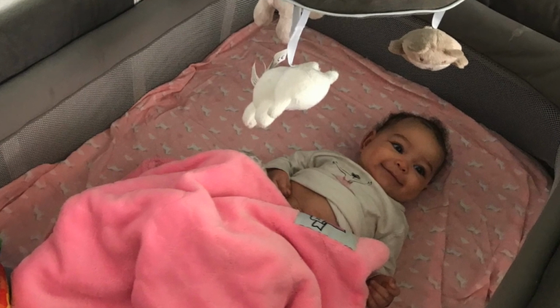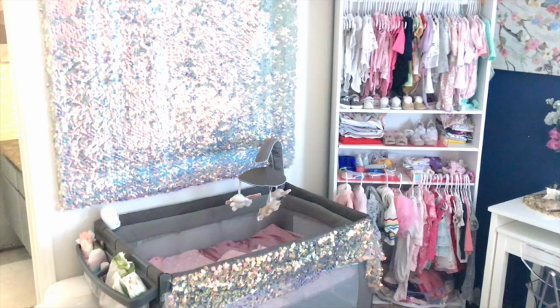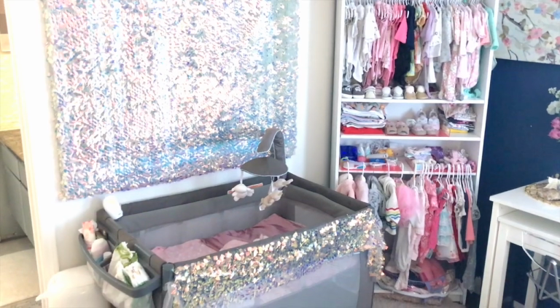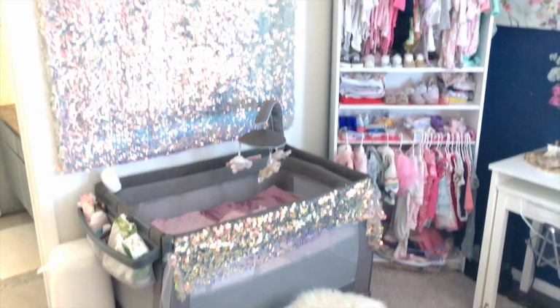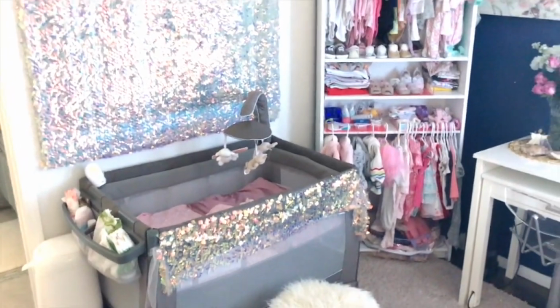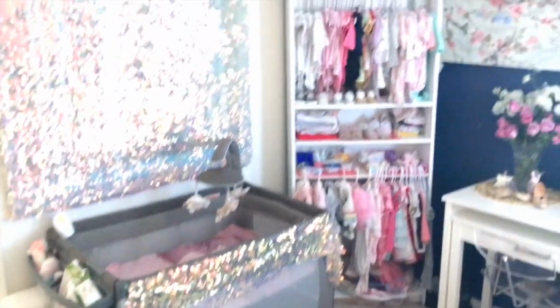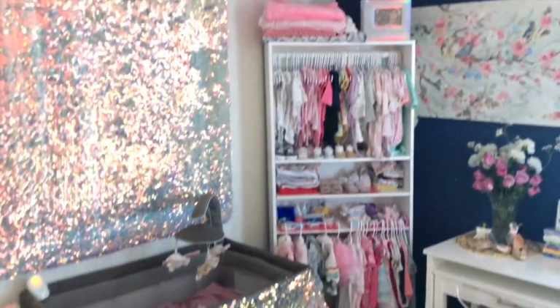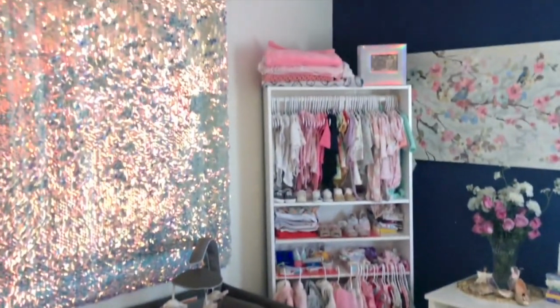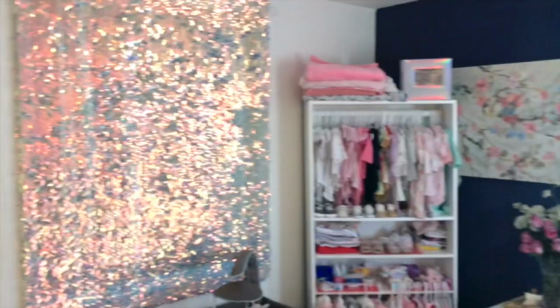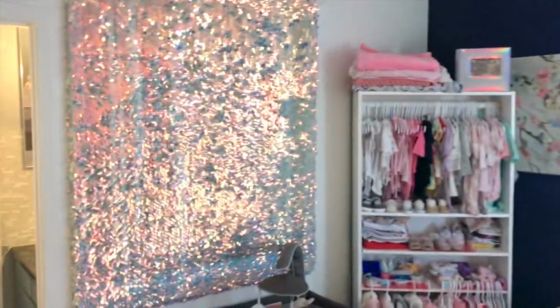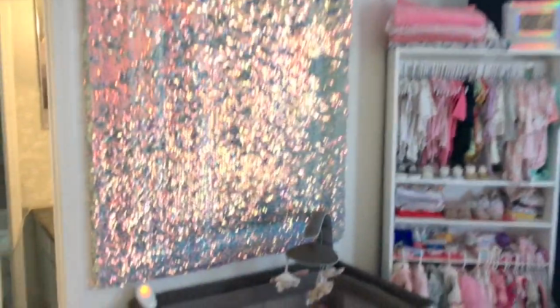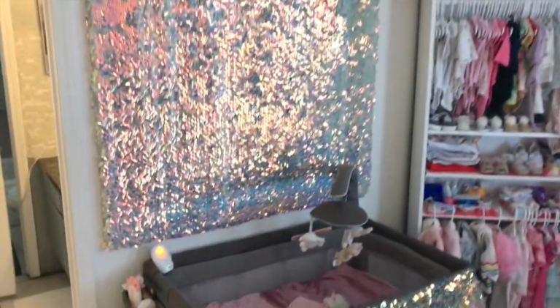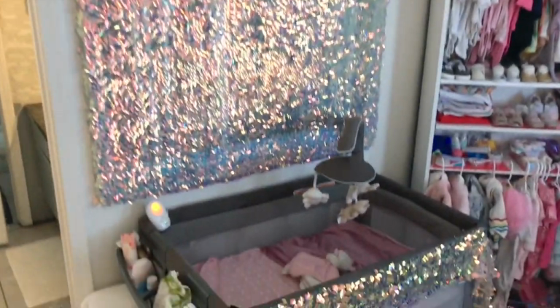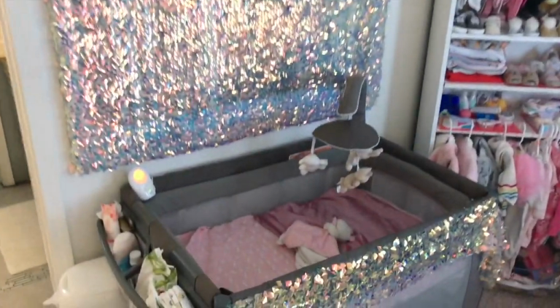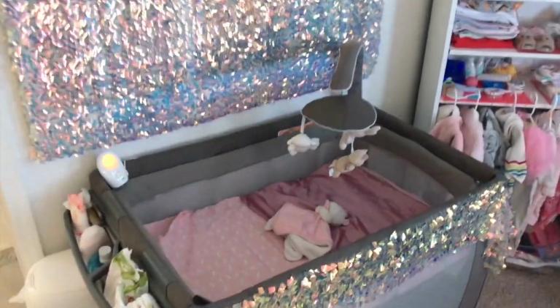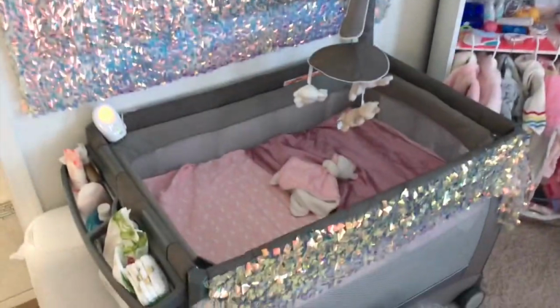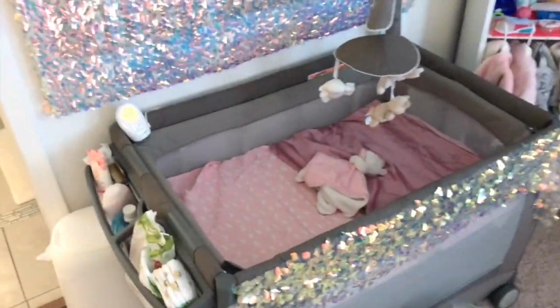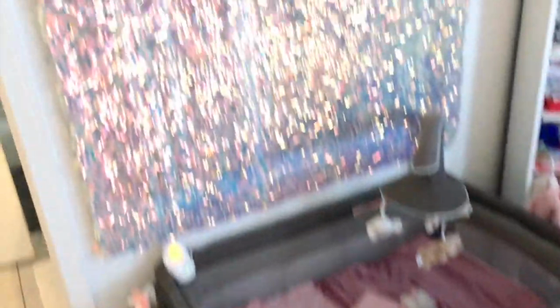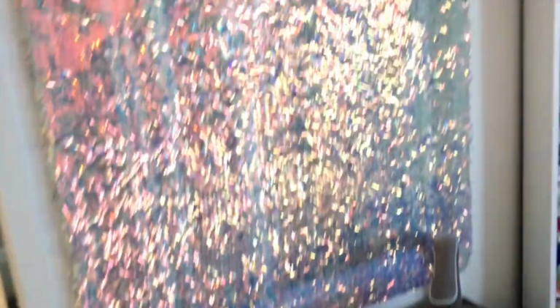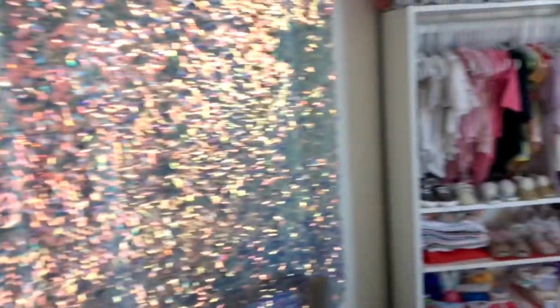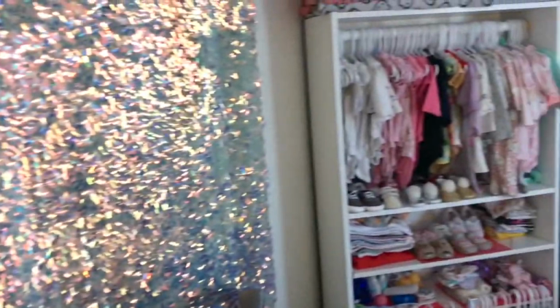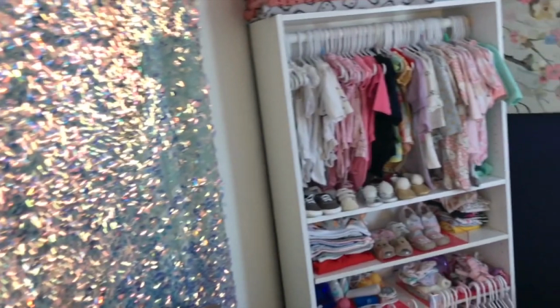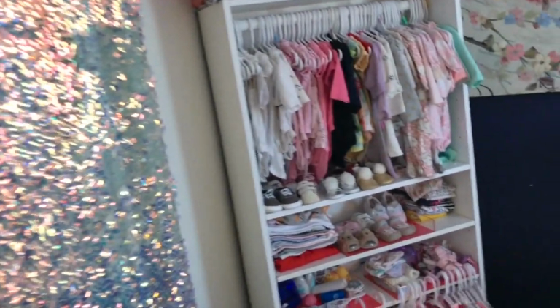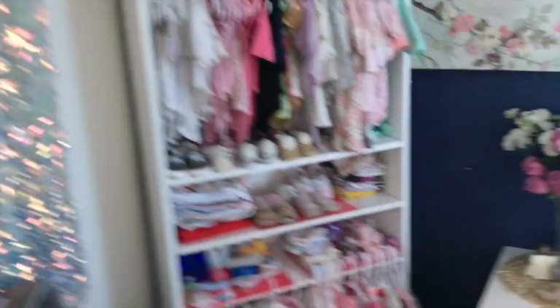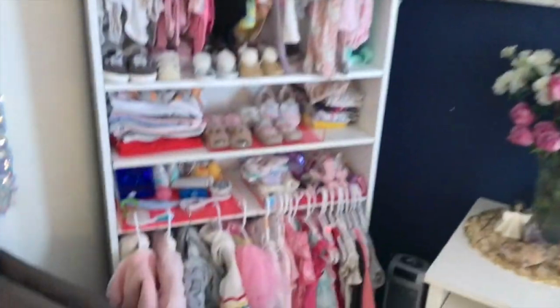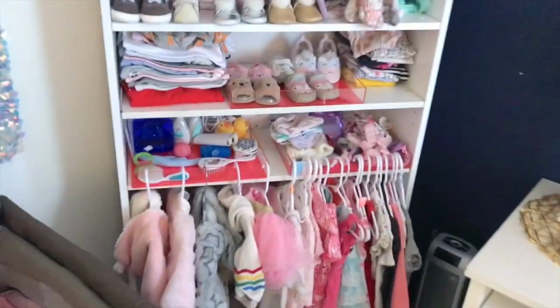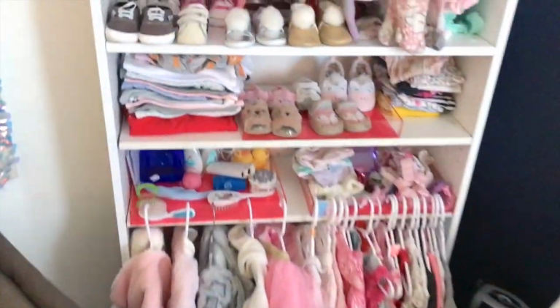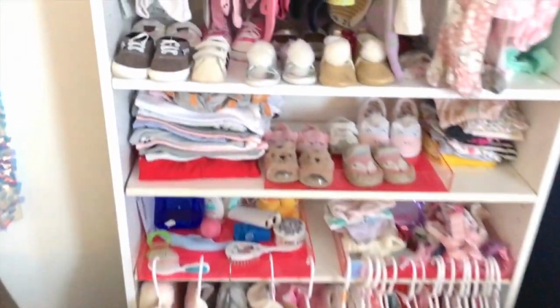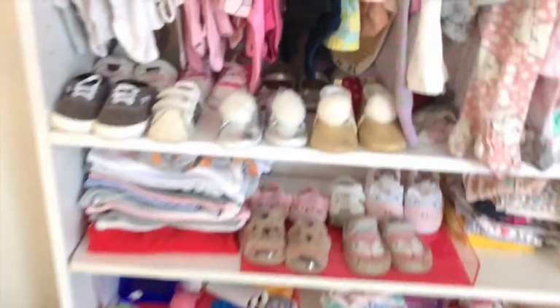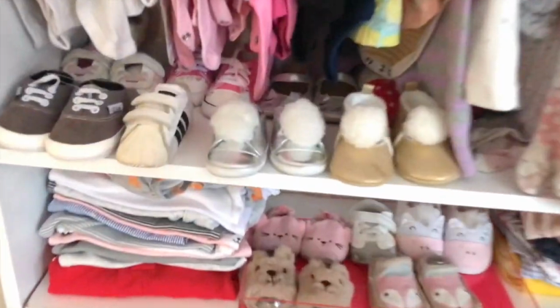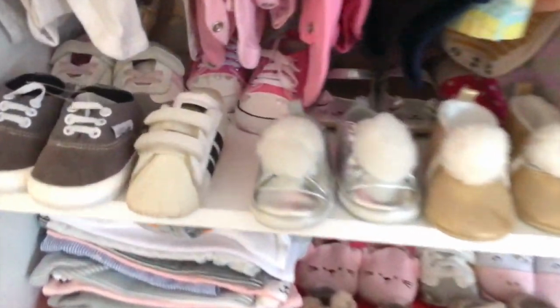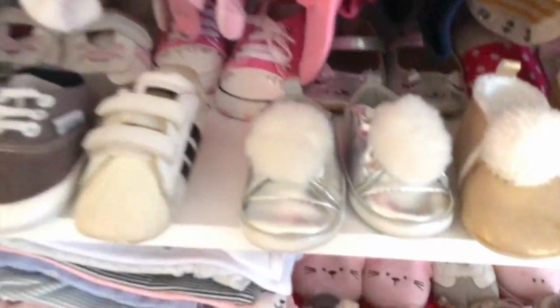Hey, you guys, I really hope you enjoyed viewing baby Shaddaya's new little room with all the great glitter and her clothes, her wardrobe.